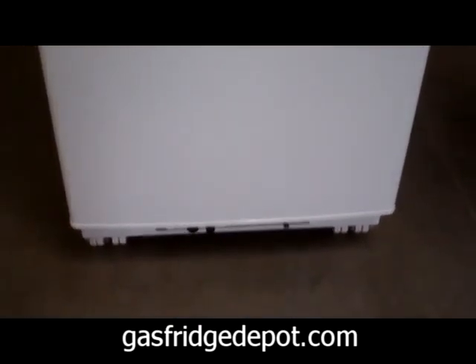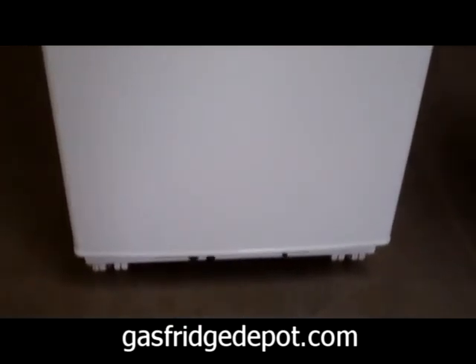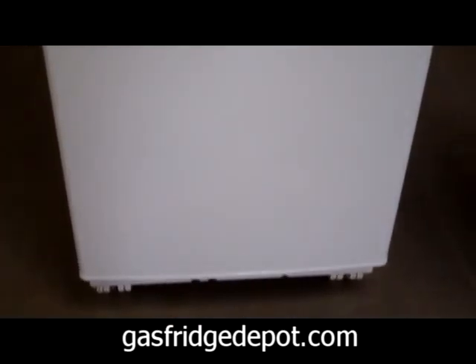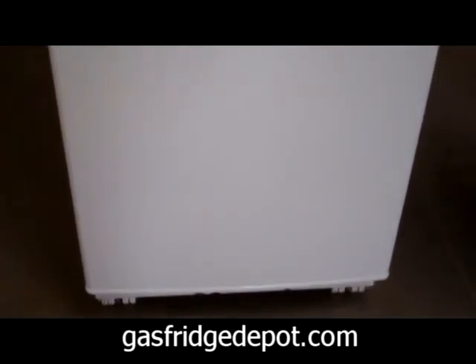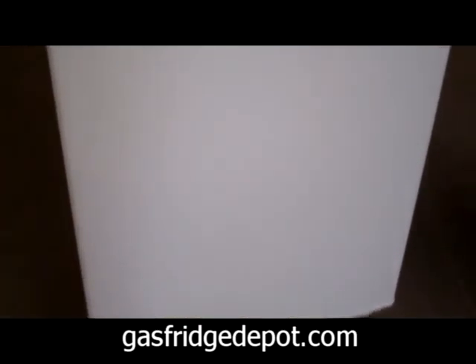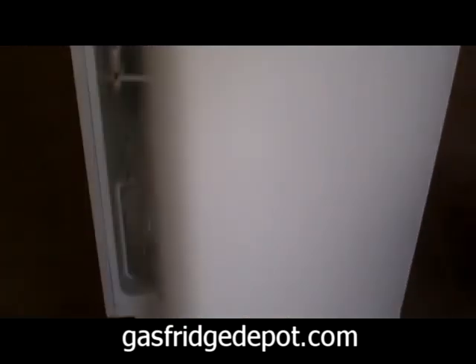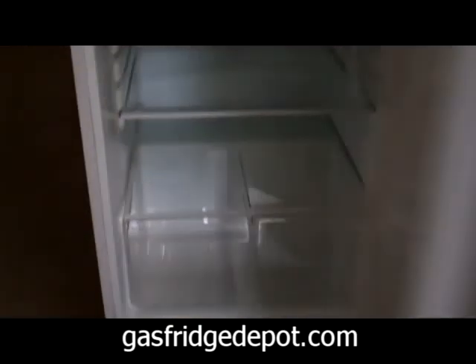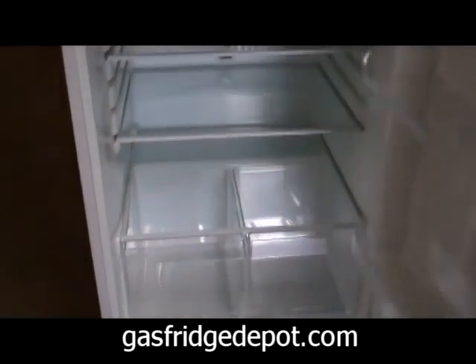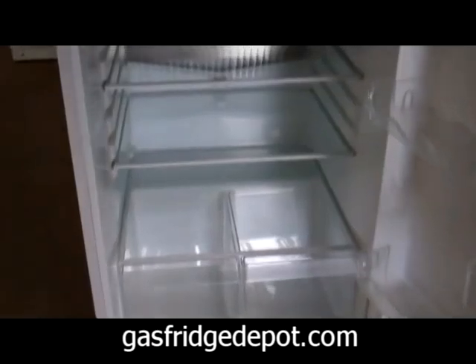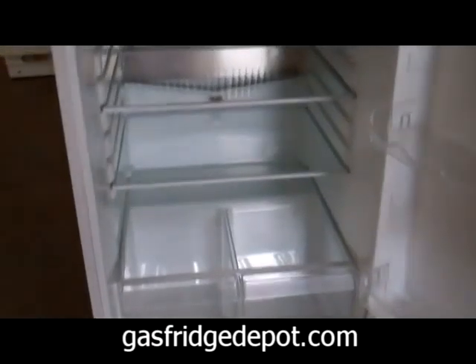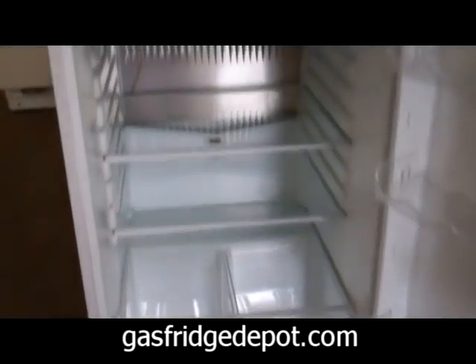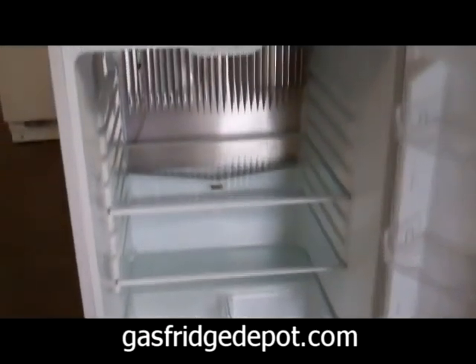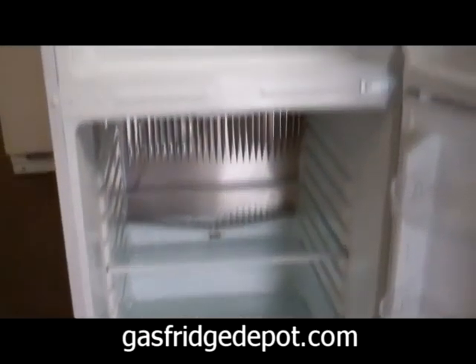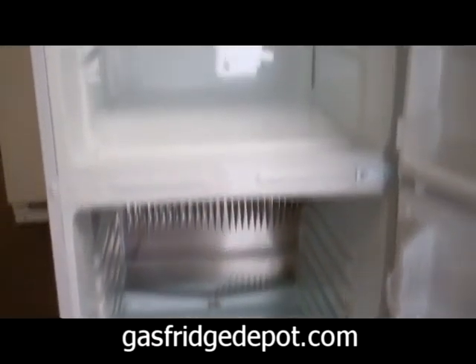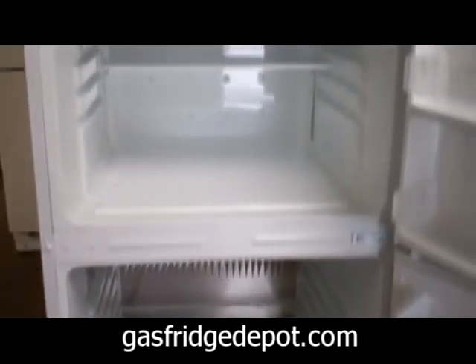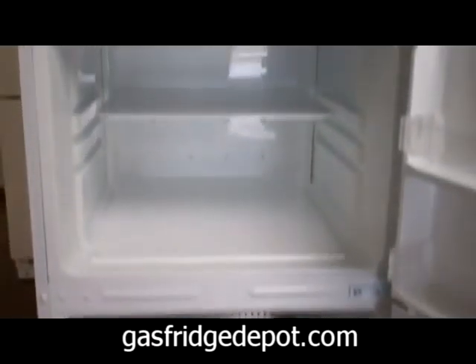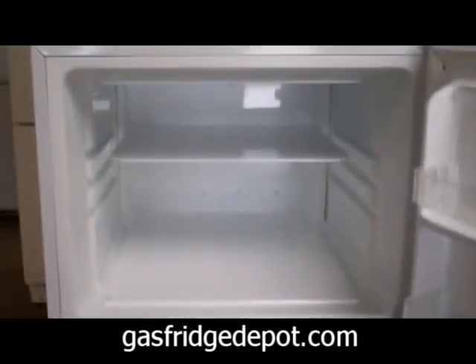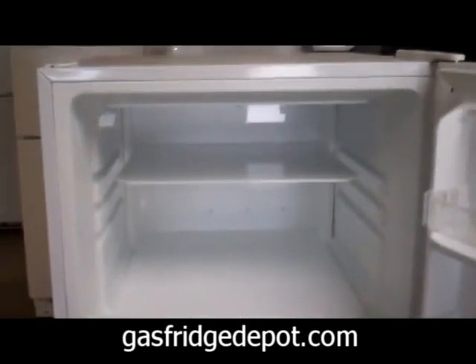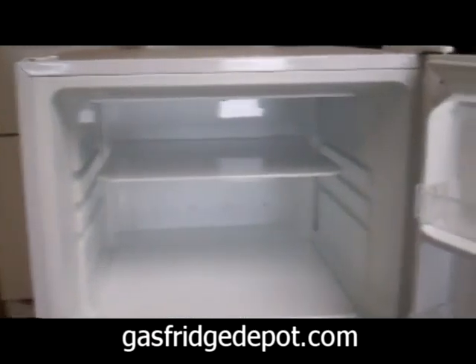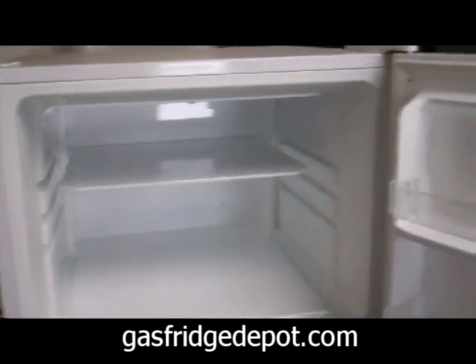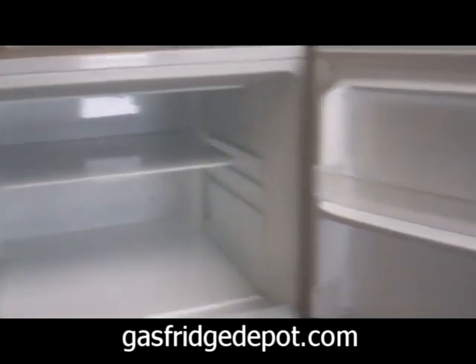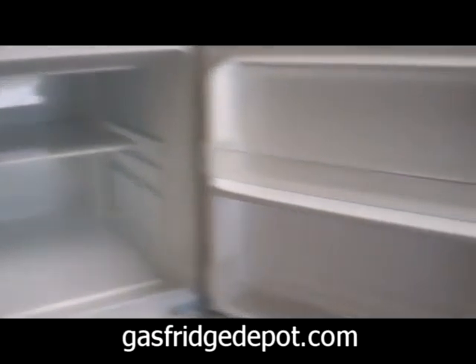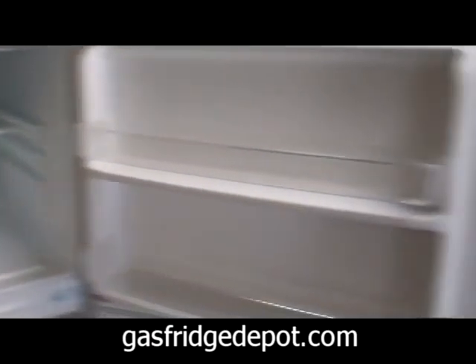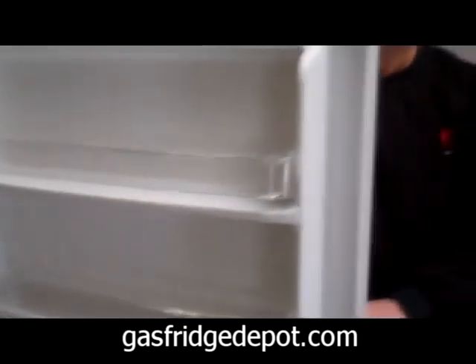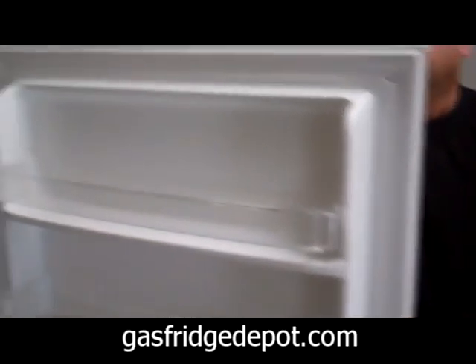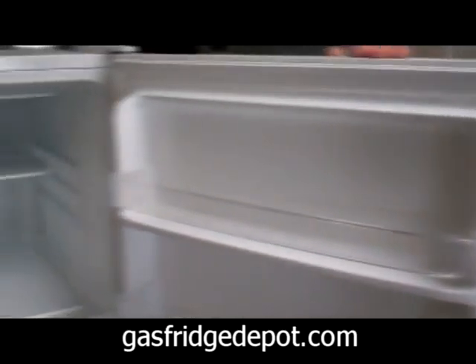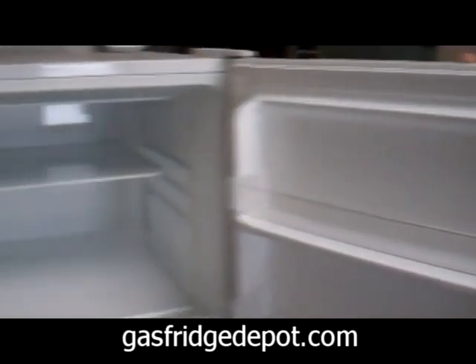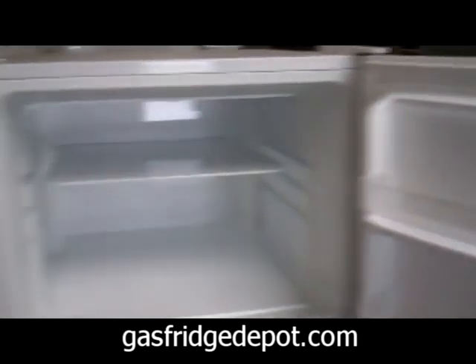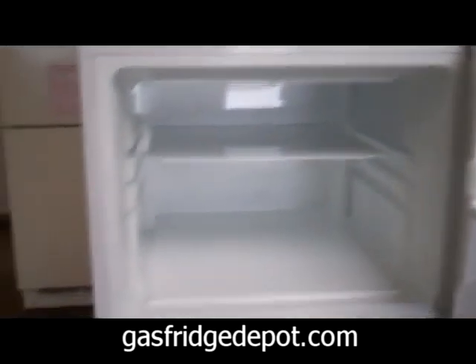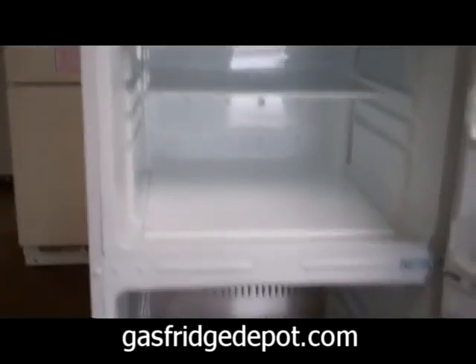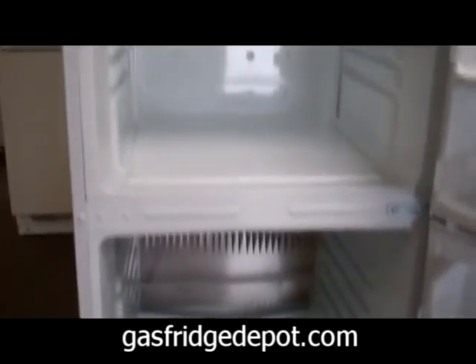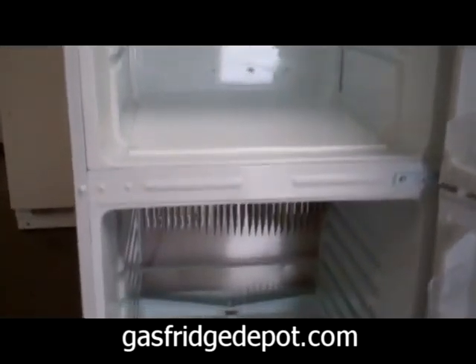The CC15RF features reversible doors and is available in textured white or bisque. This unit also features a built-in interior light and is mounted on heavy duty casters for easy moving.